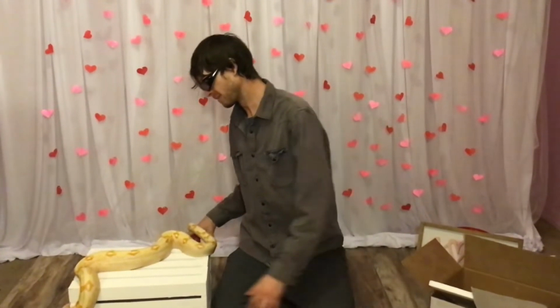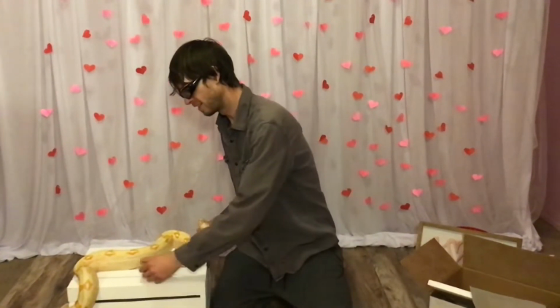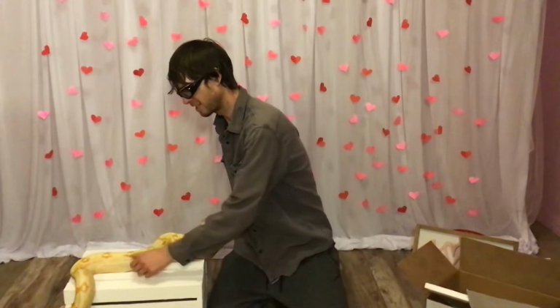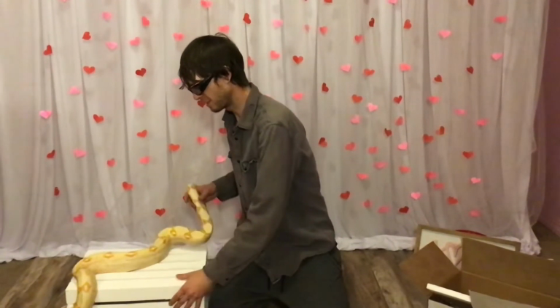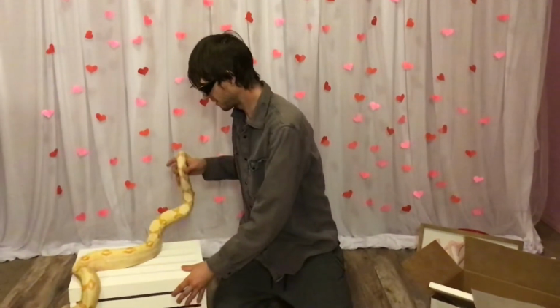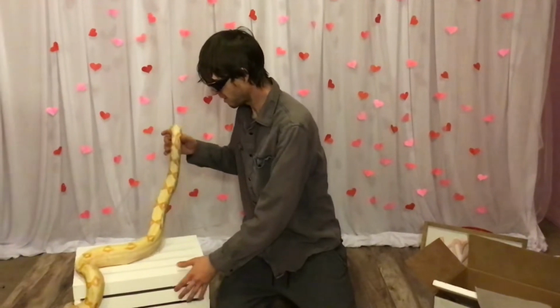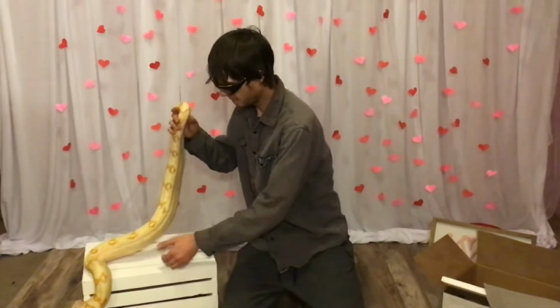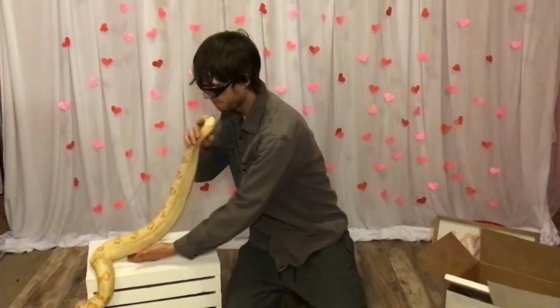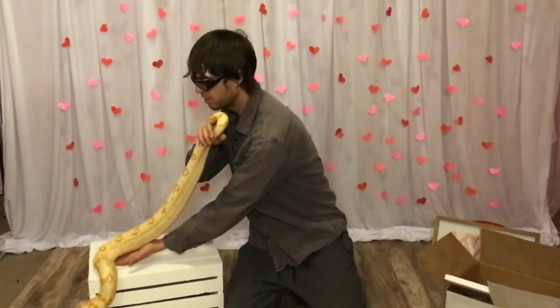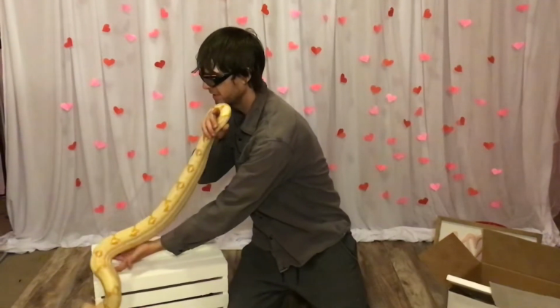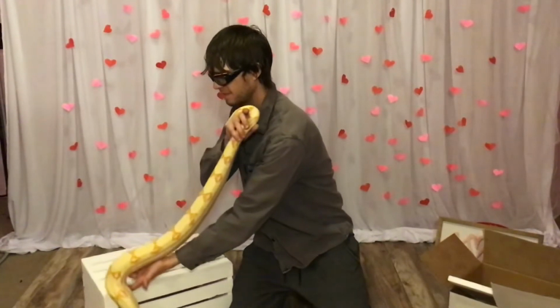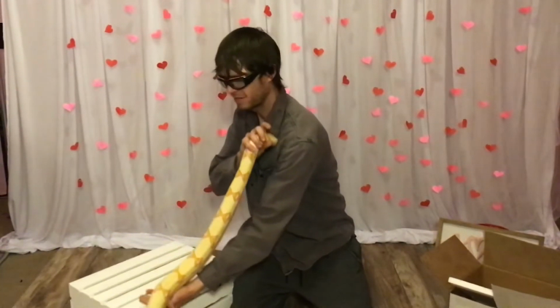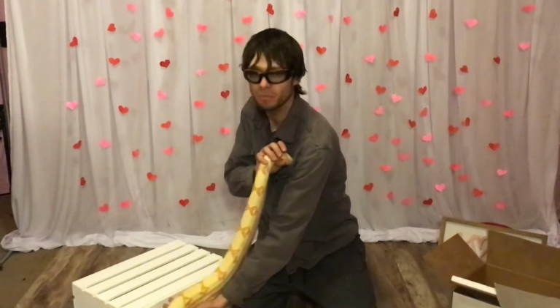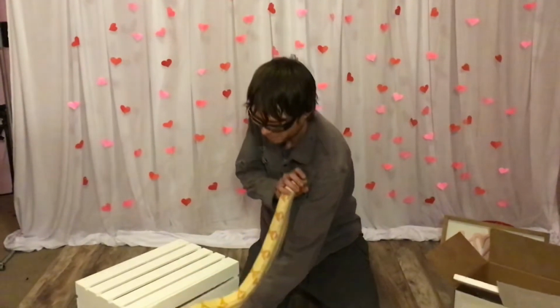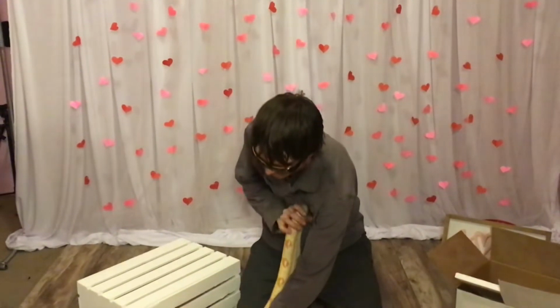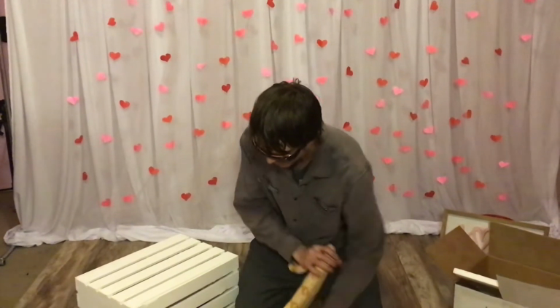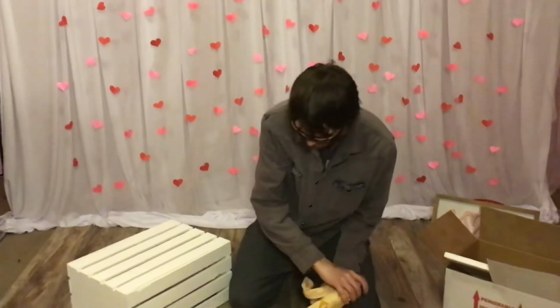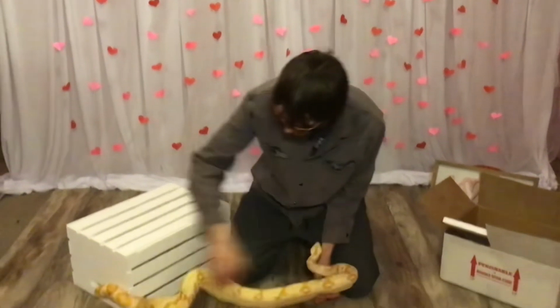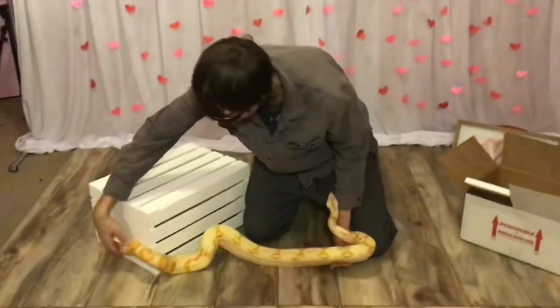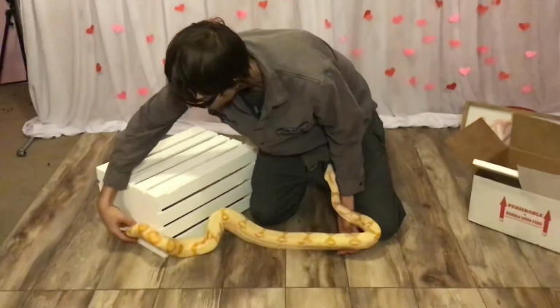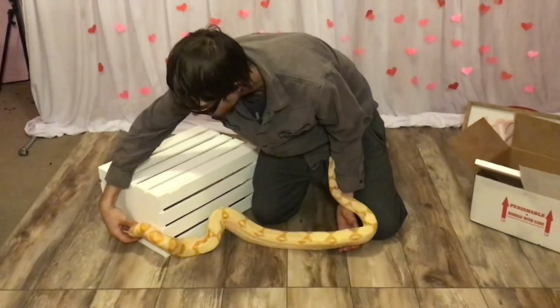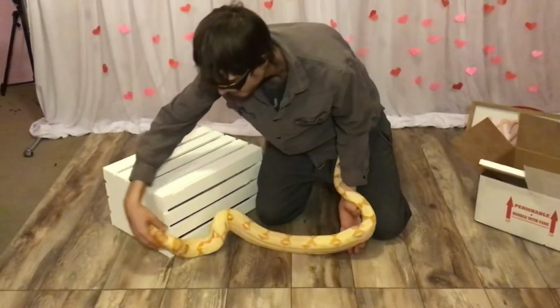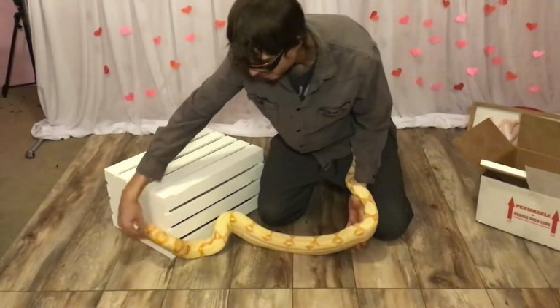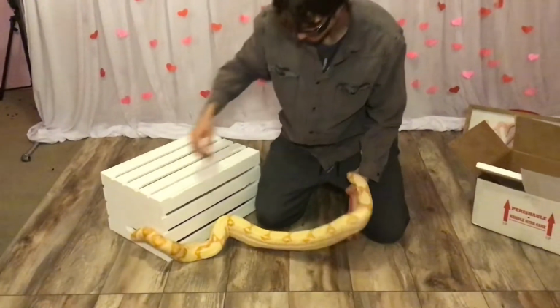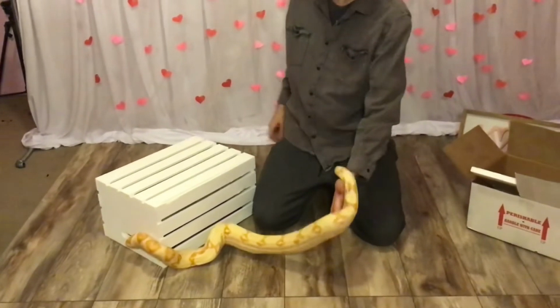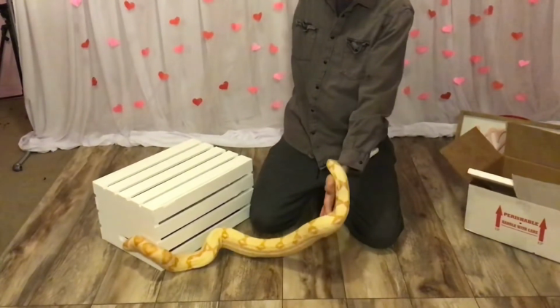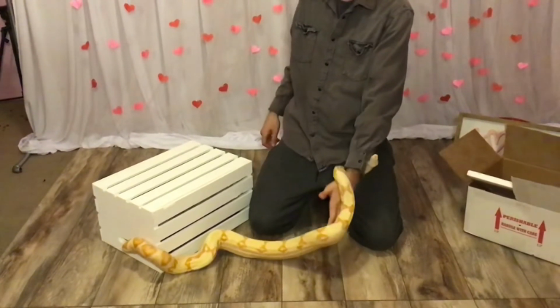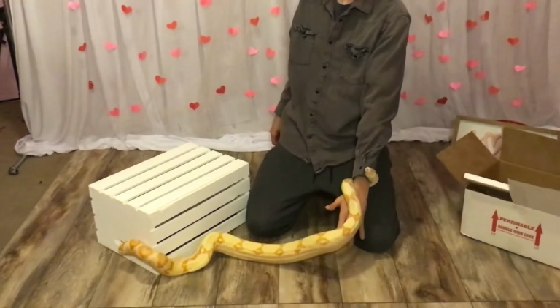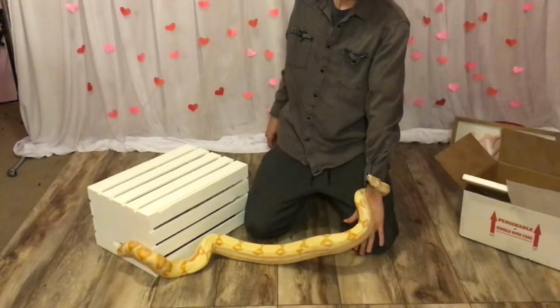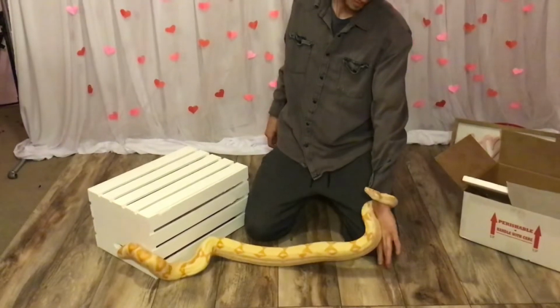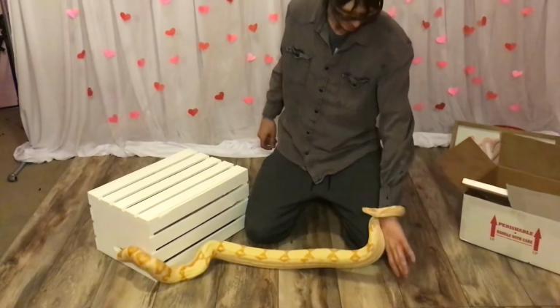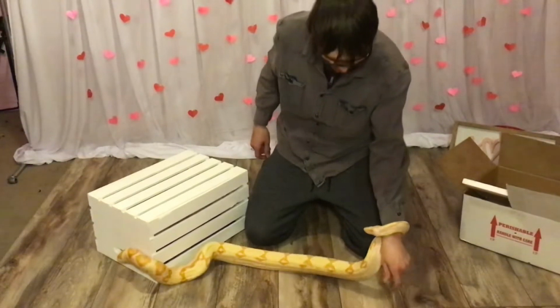I just wanted to show y'all my boa again. This is a red tail boa, and you can tell by her red tail how it got the red on it. She's a really happy and really healthy snake.